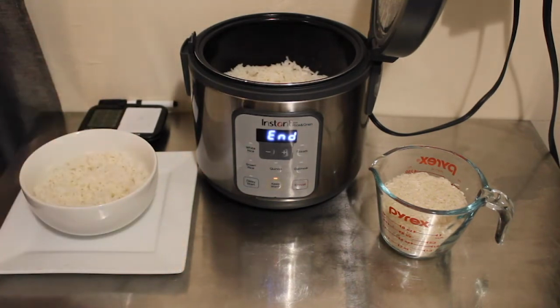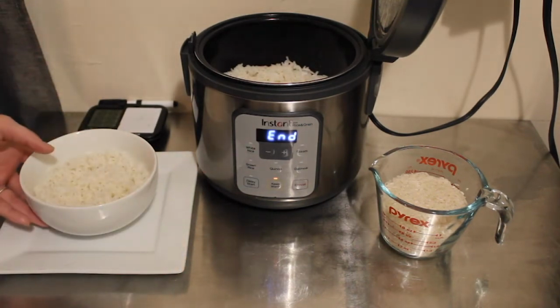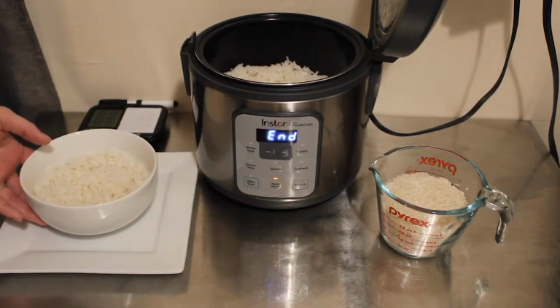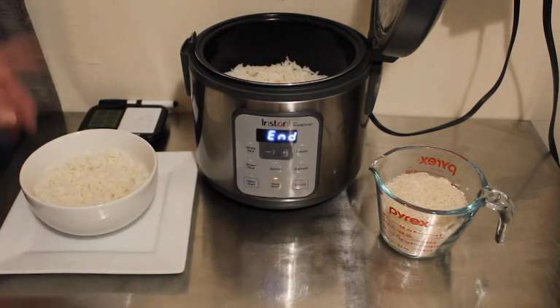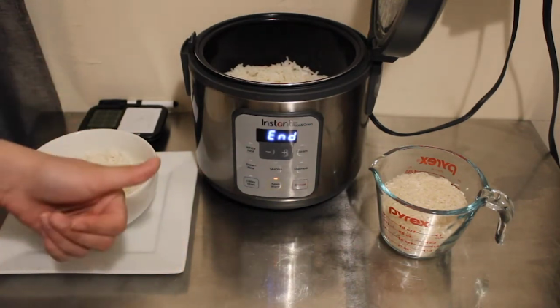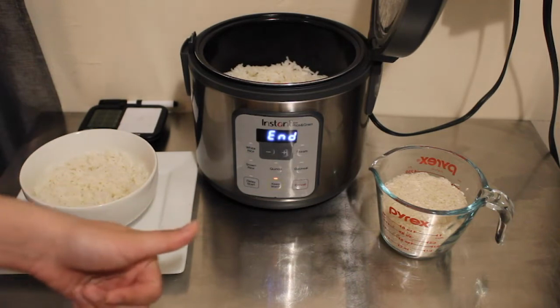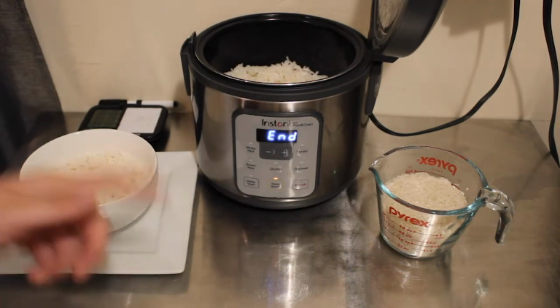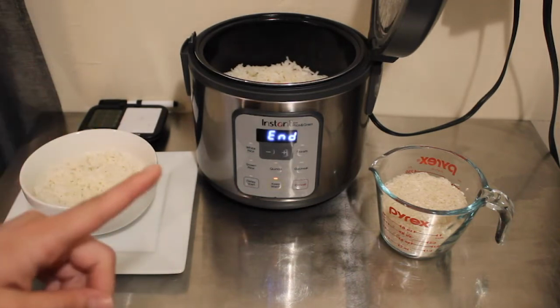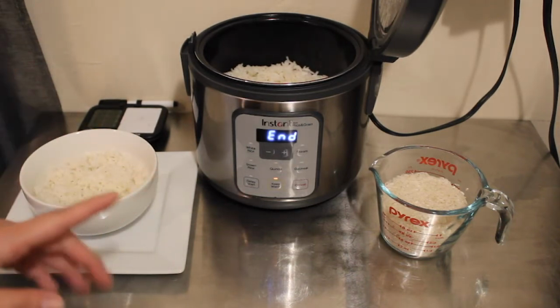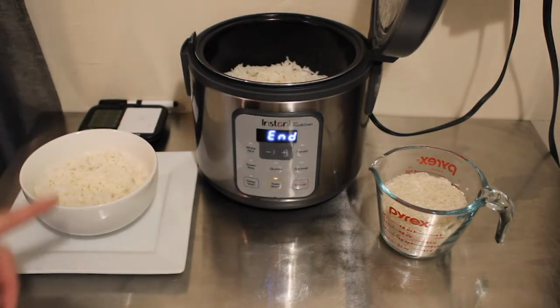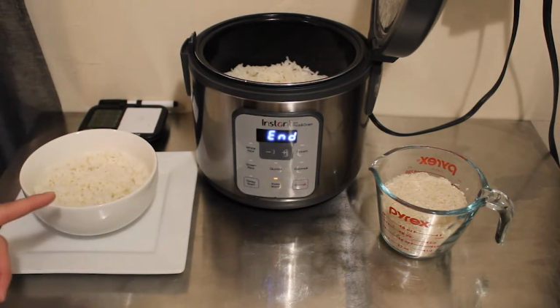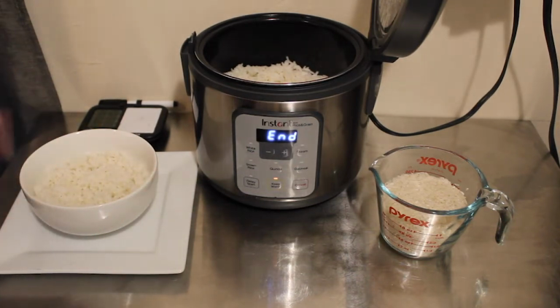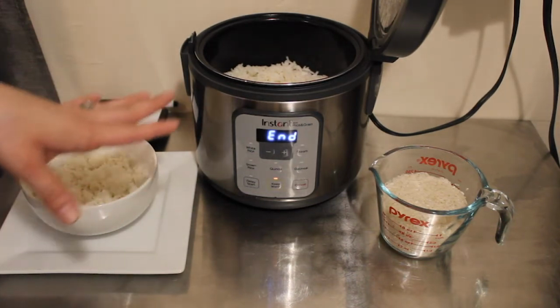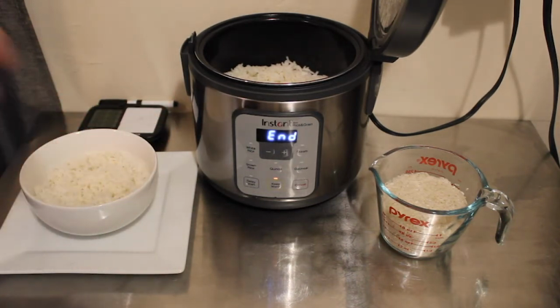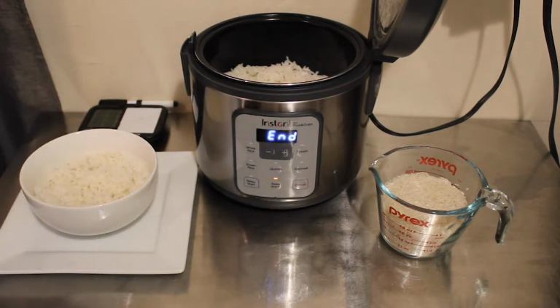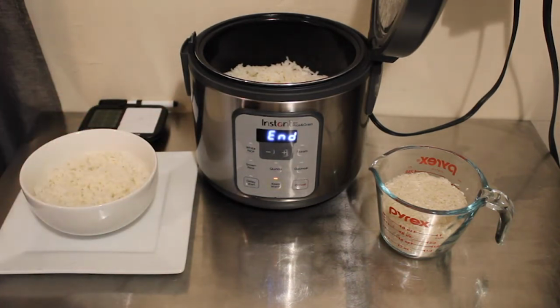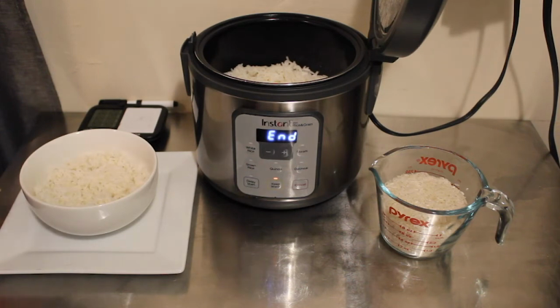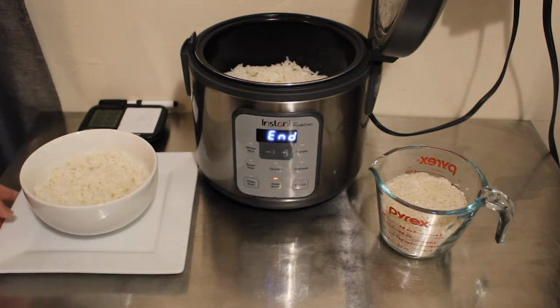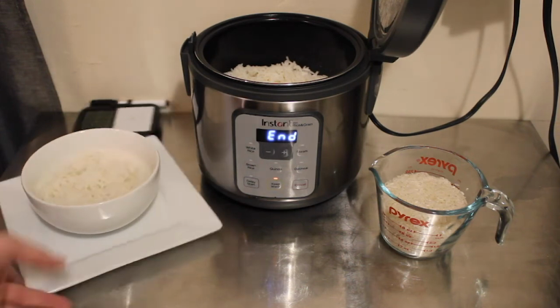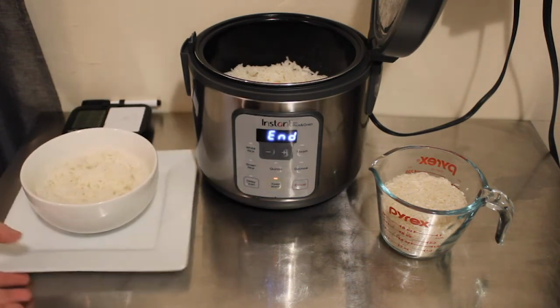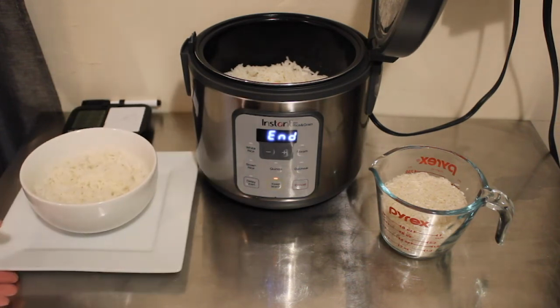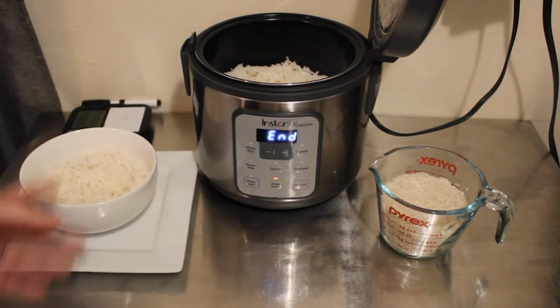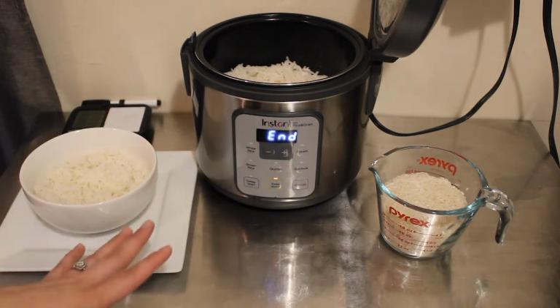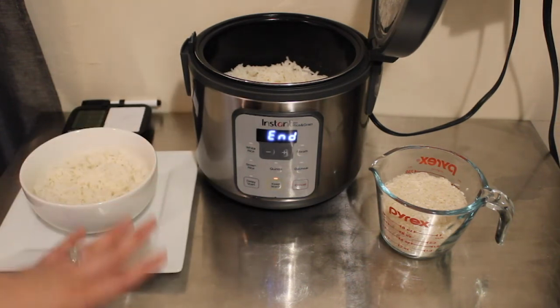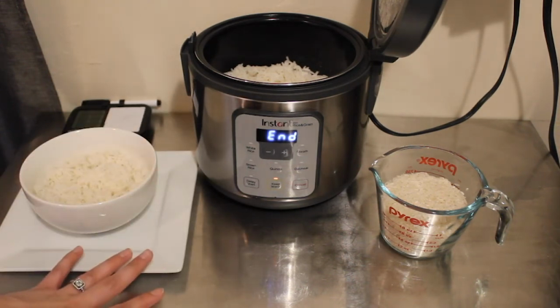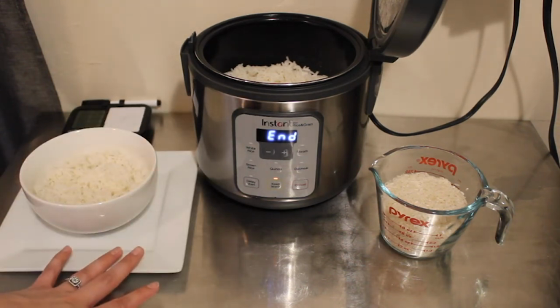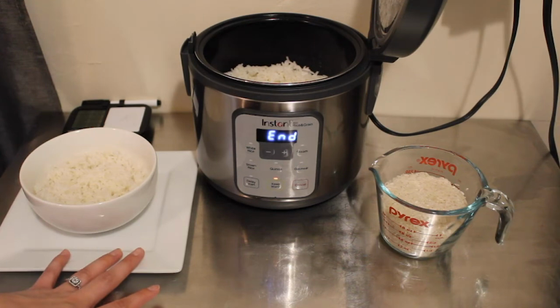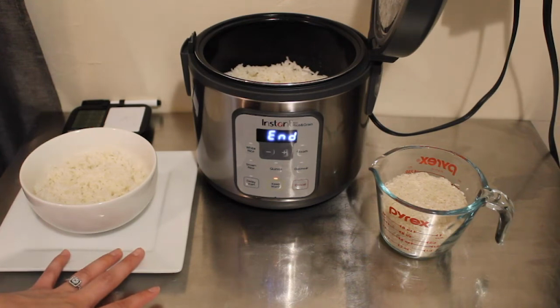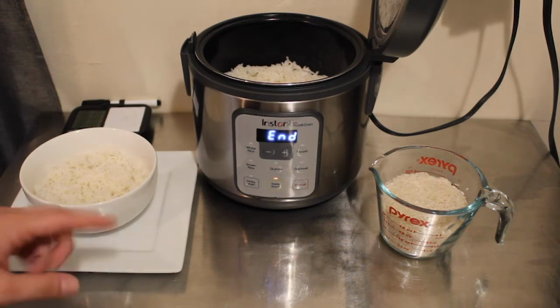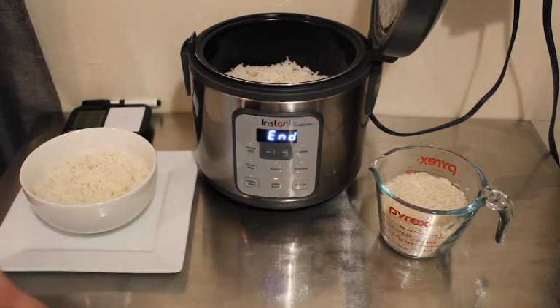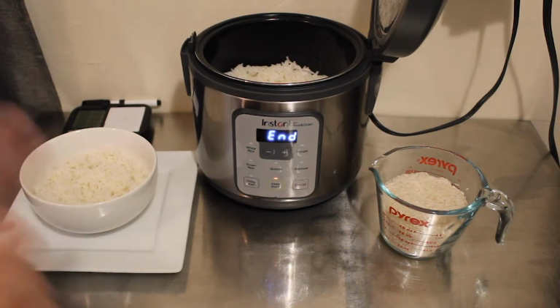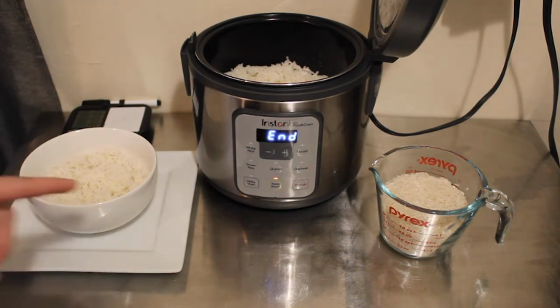That's right, one cup. So make sure you hit that like button, hit that subscribe button if you aren't already subscribed for more Instant Zest recipes coming your way on my channel, Nighttime Mommy Reviews. And if you're interested in any of the items I used today, be sure to check the description box below — I'll have the links for those.